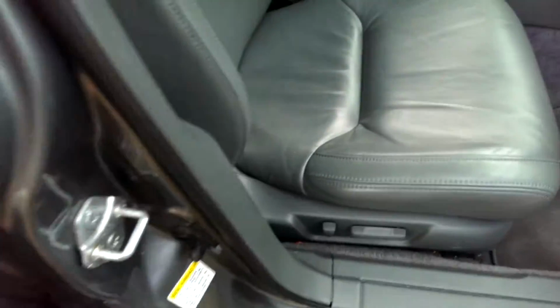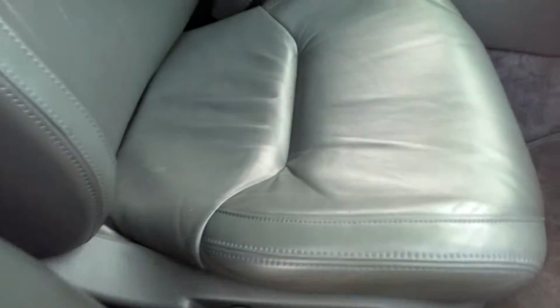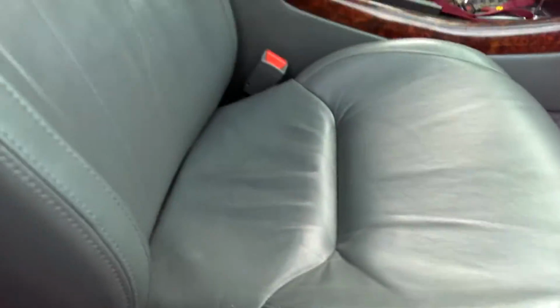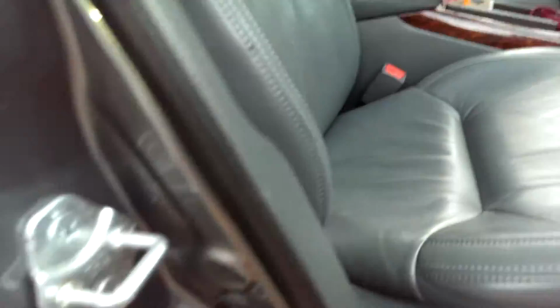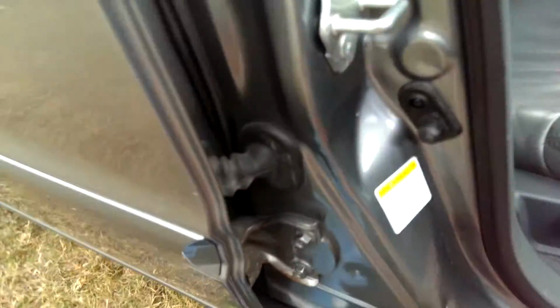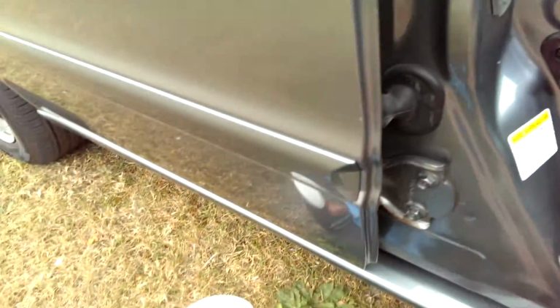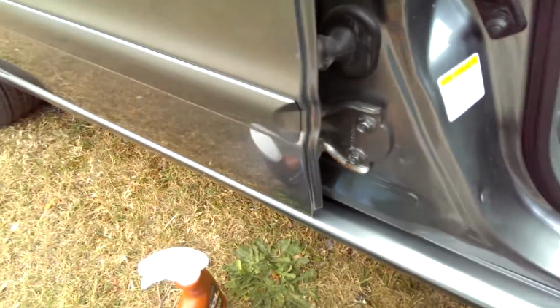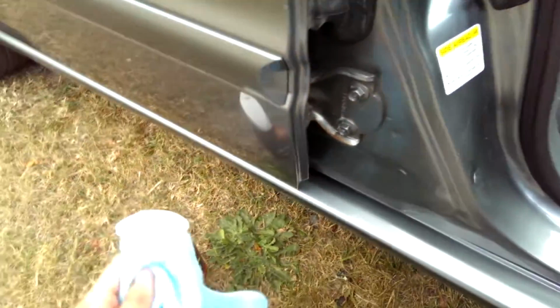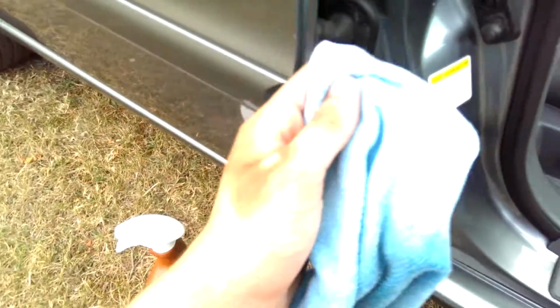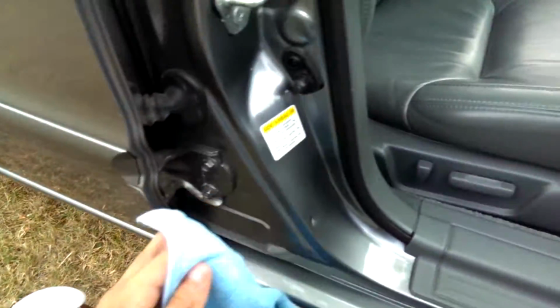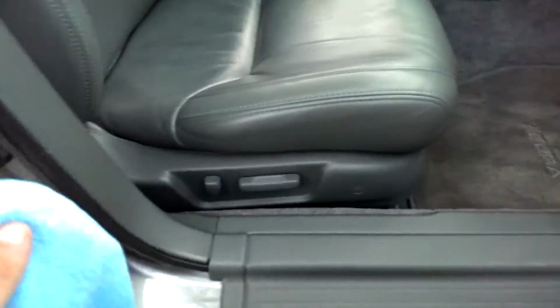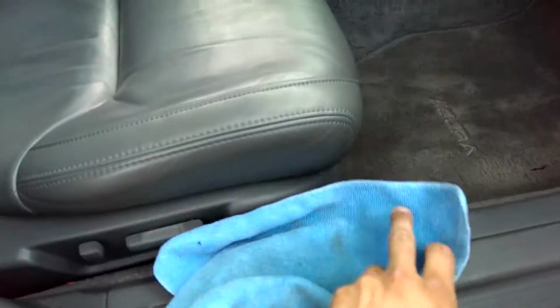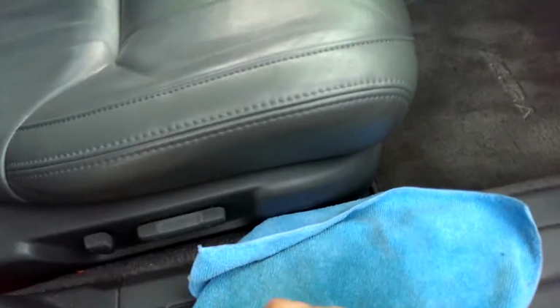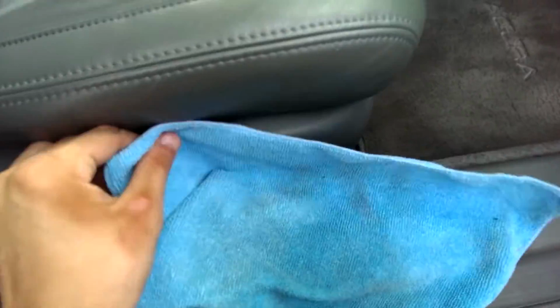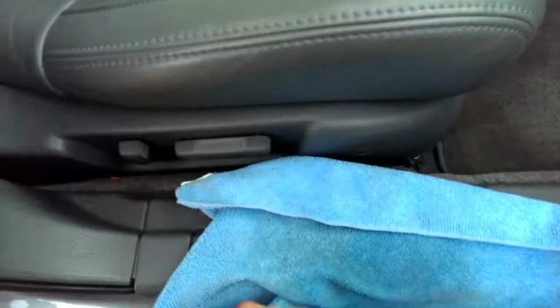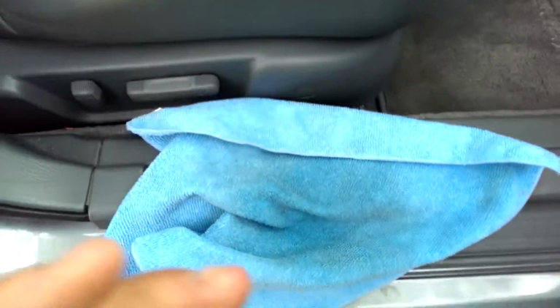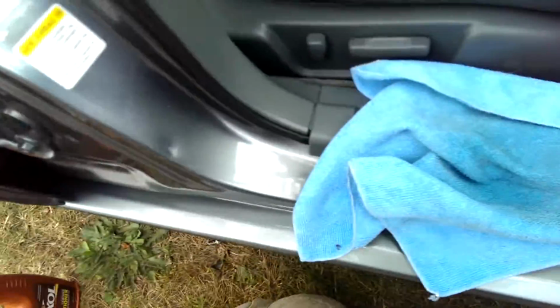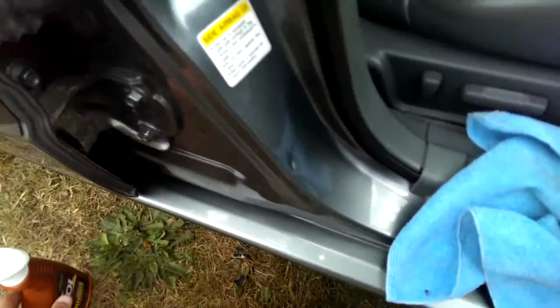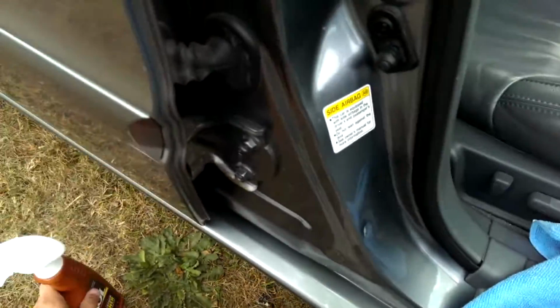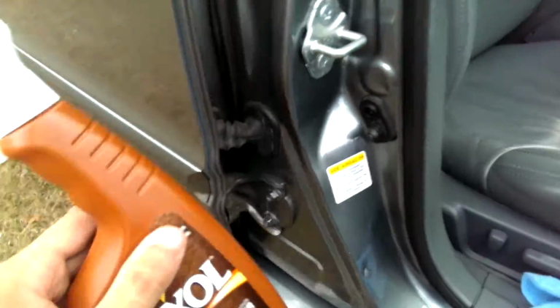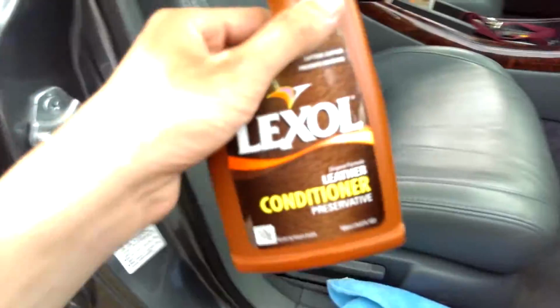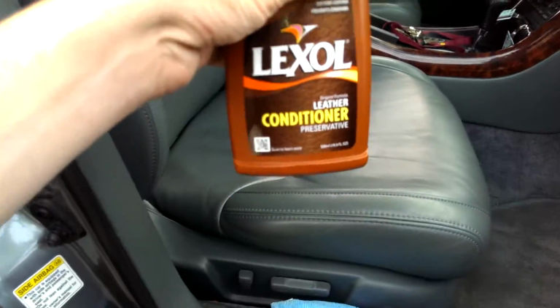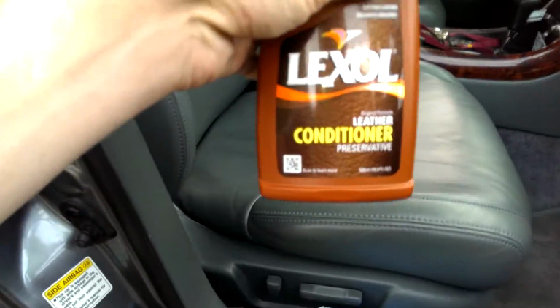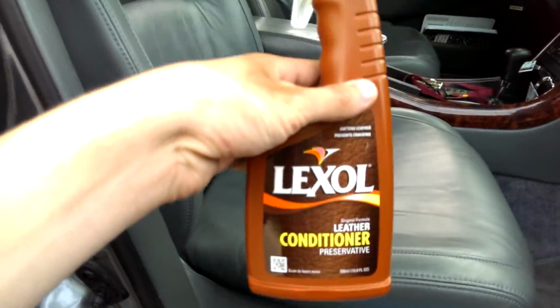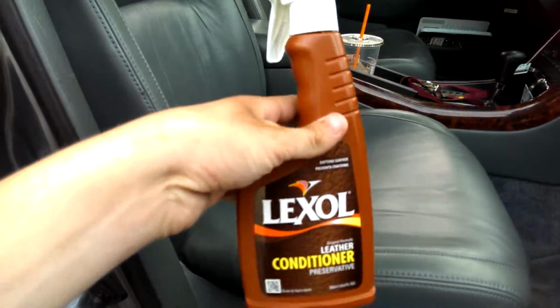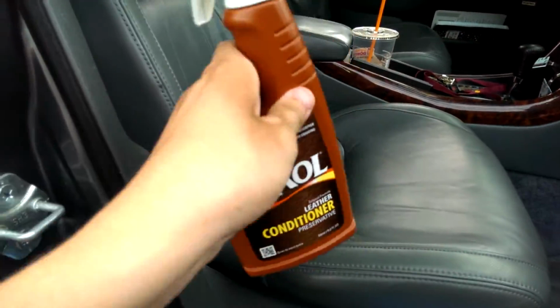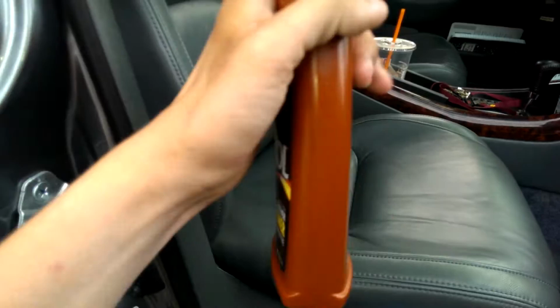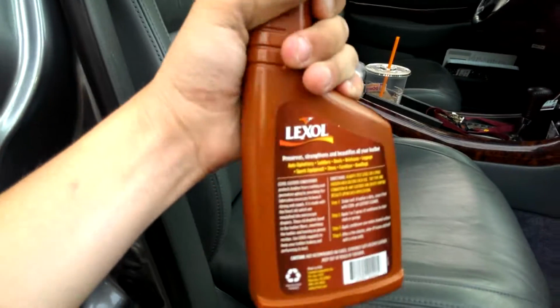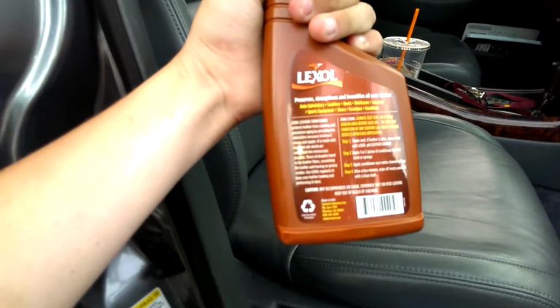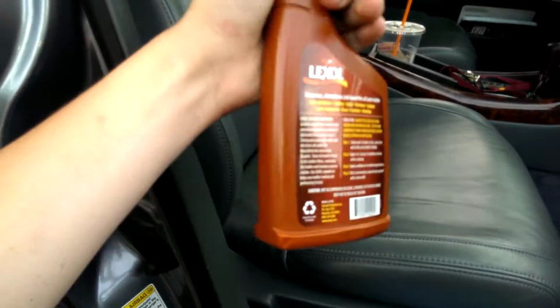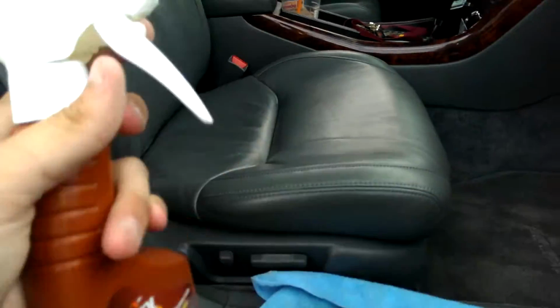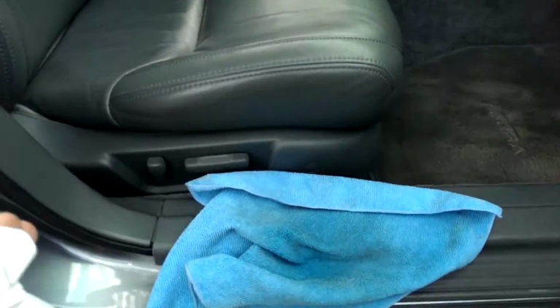For cleaning you do want to use a separate rag, but the same process applies. I'm using Luxor Leather Conditioner, bought it at AutoZone for ten bucks.